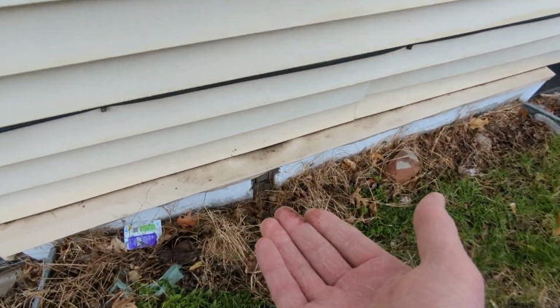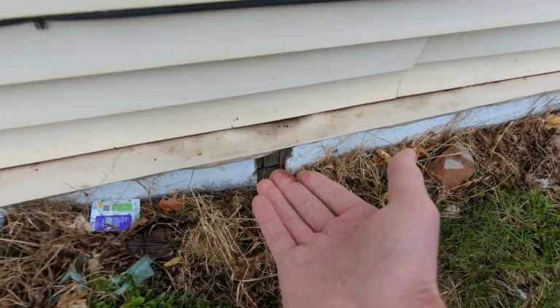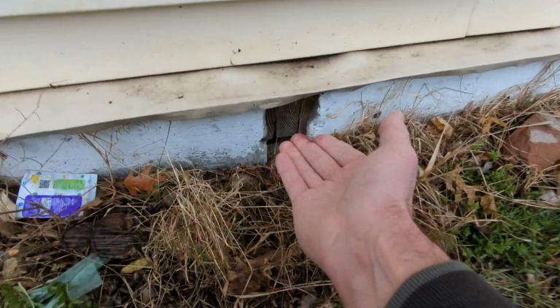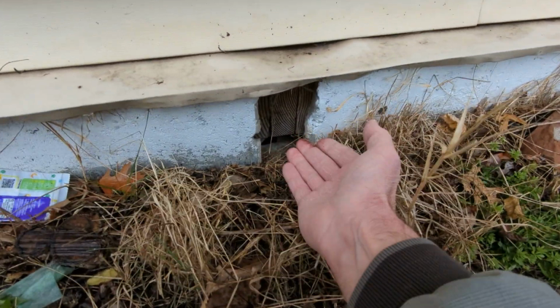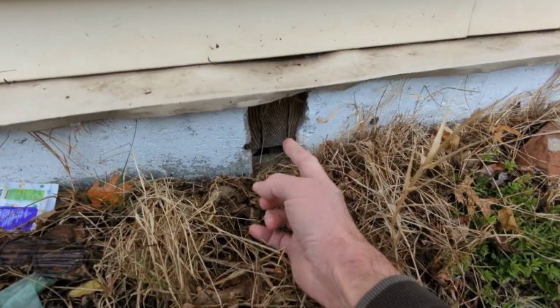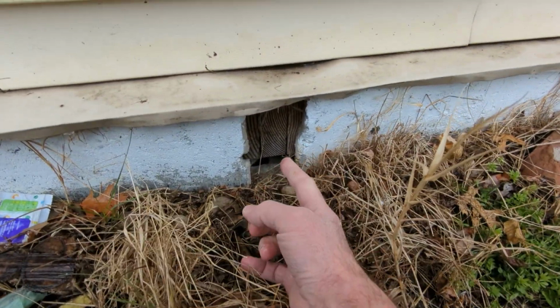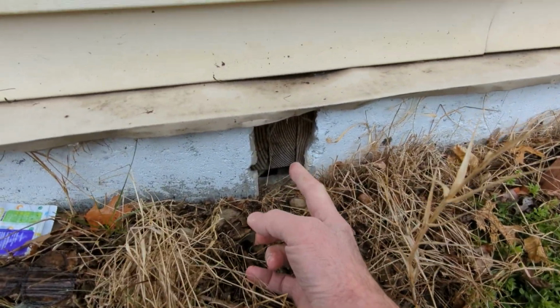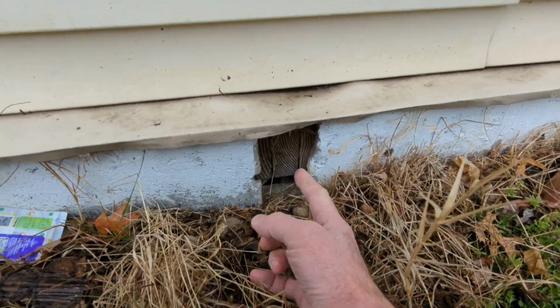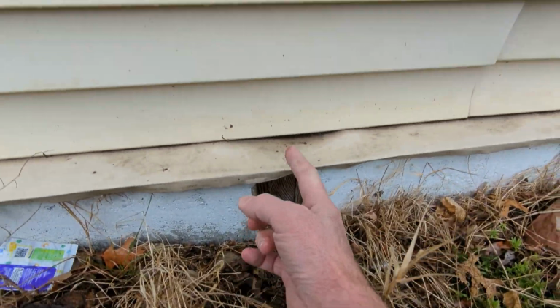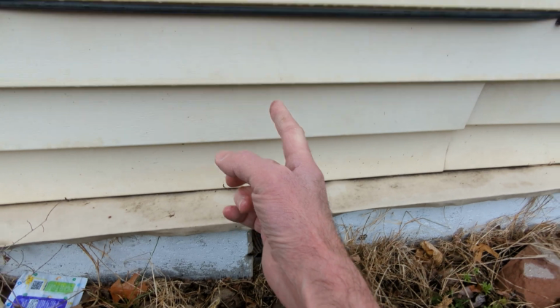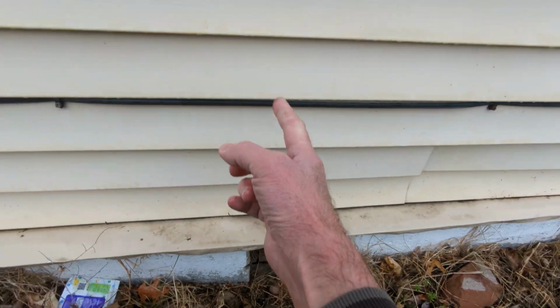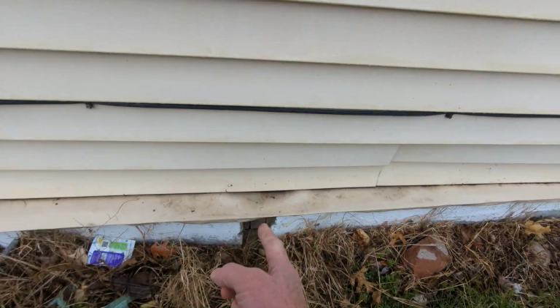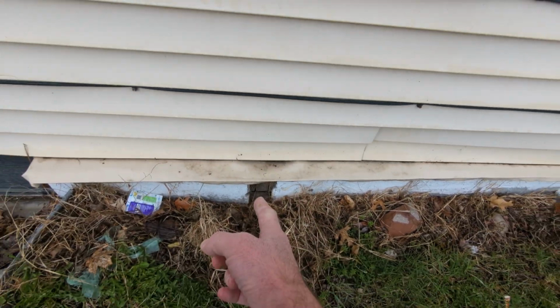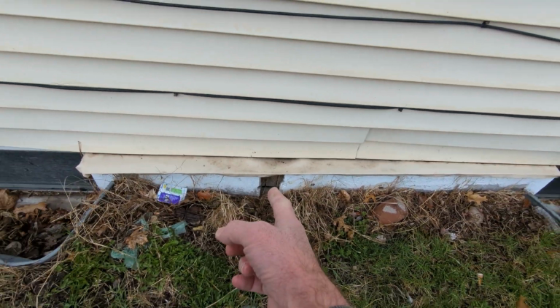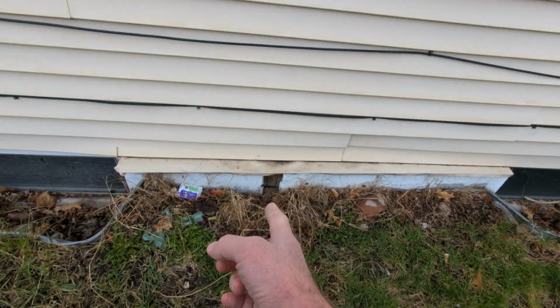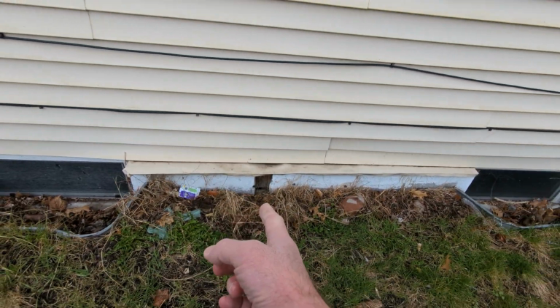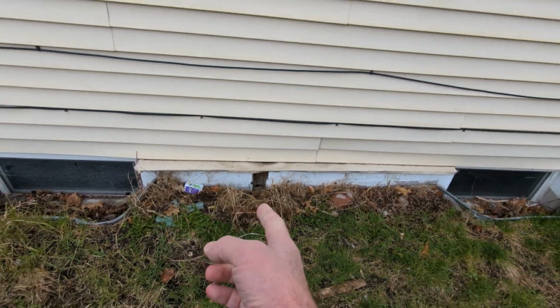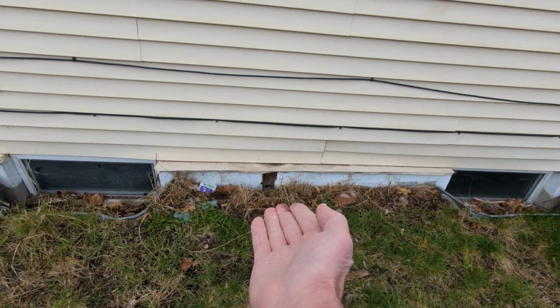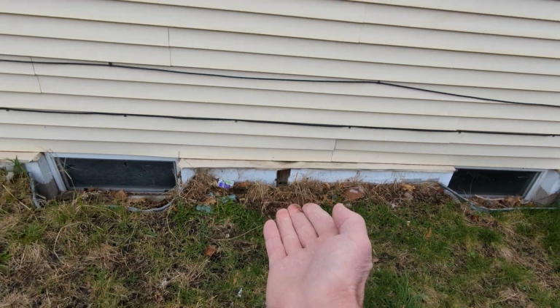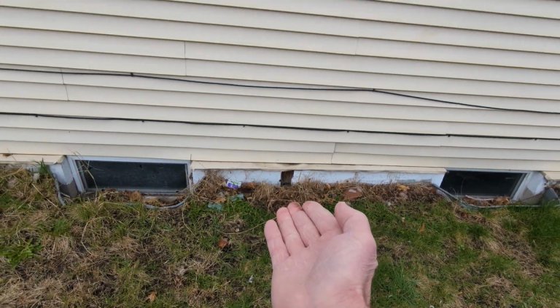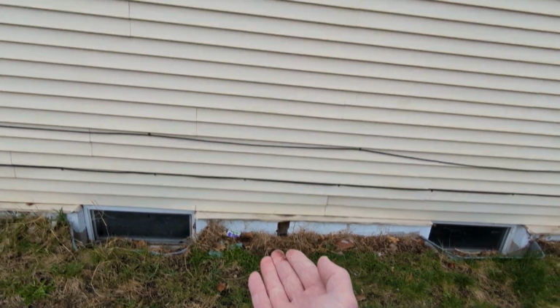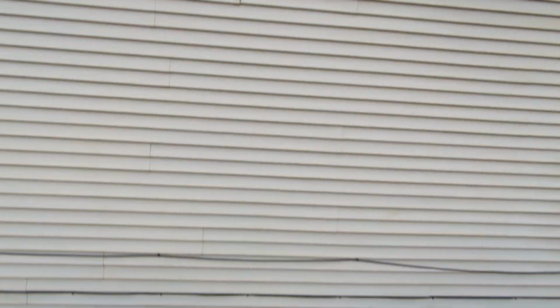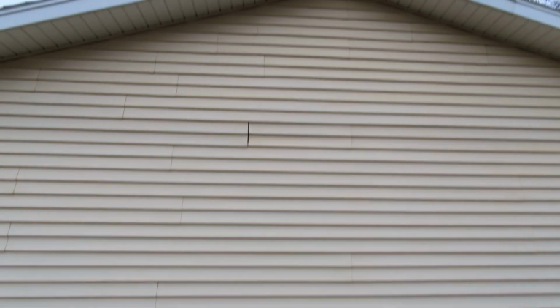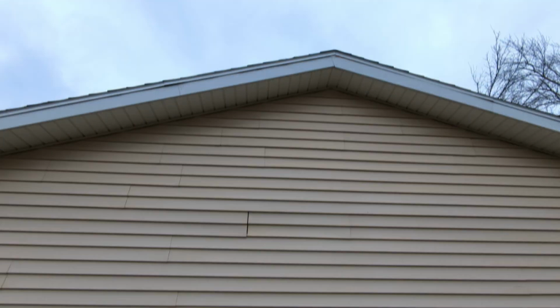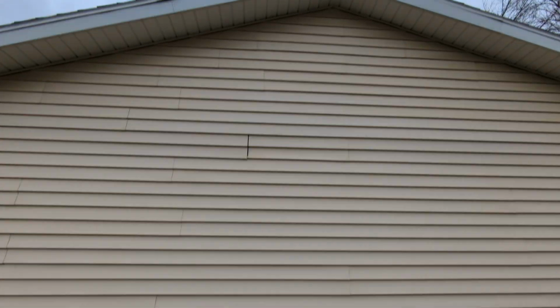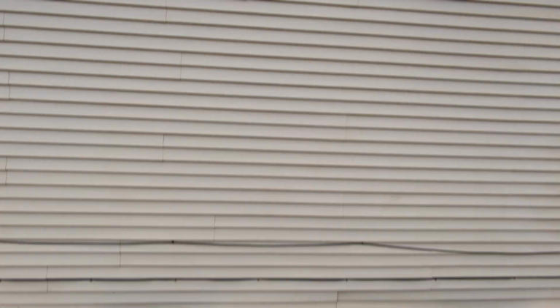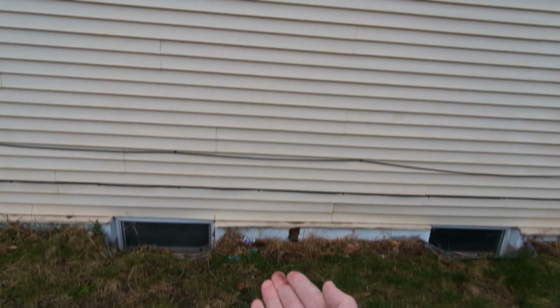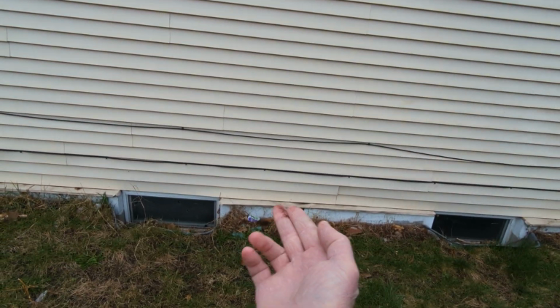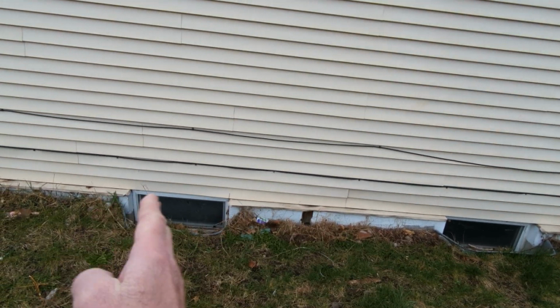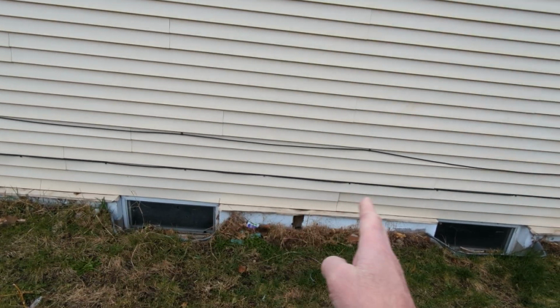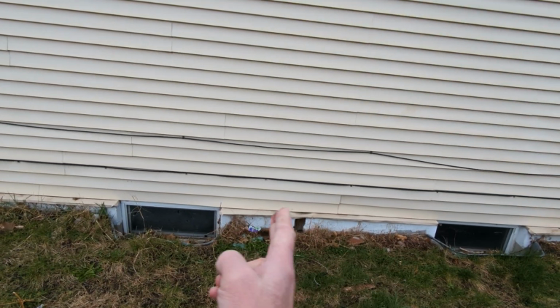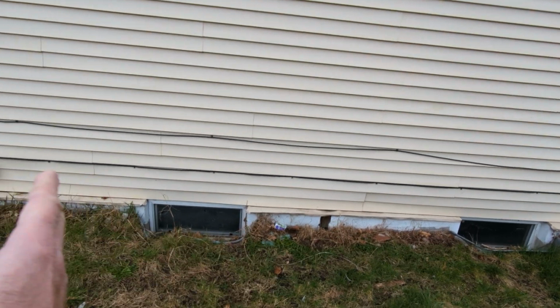Right here is the main beam that goes down the center of this structure. It's exposed — the wood is exposed — and it's on this gable end of the house. That beam is holding up all the floor joists going side to side.